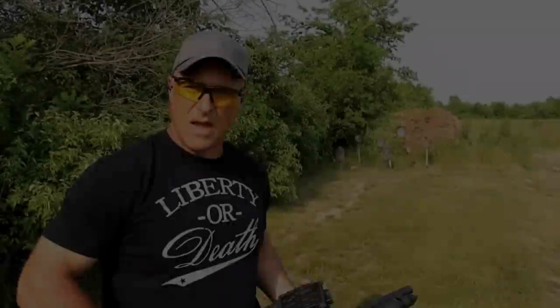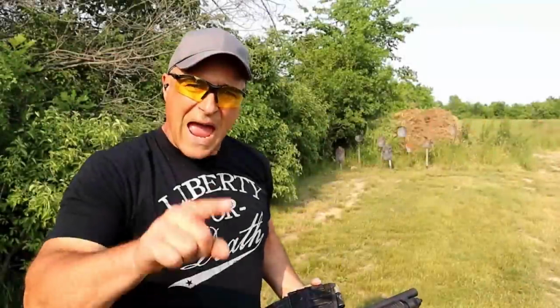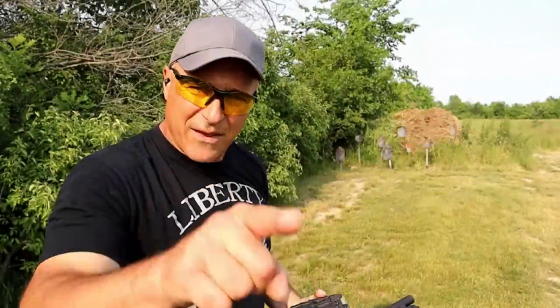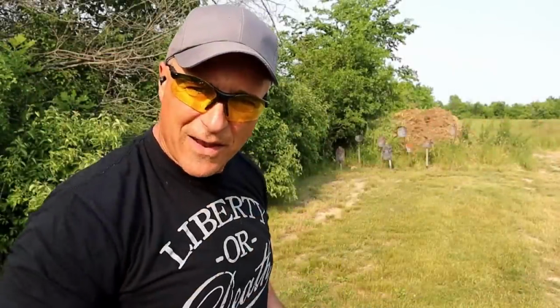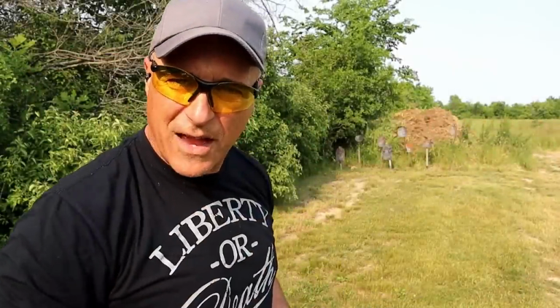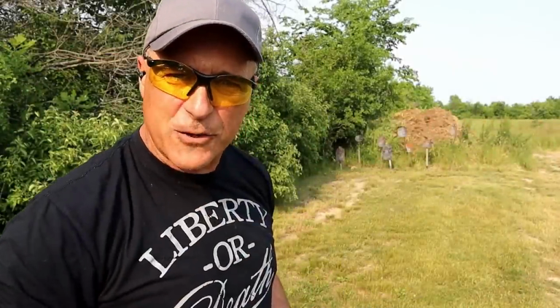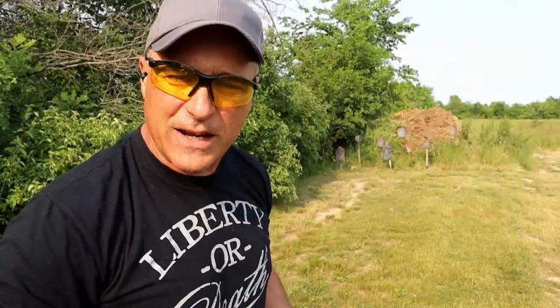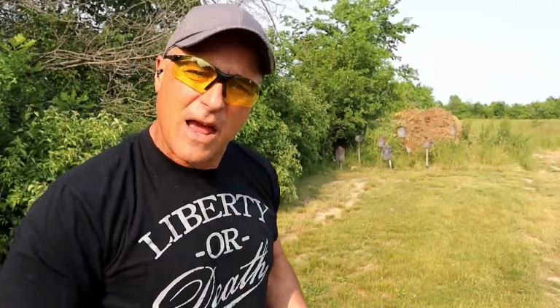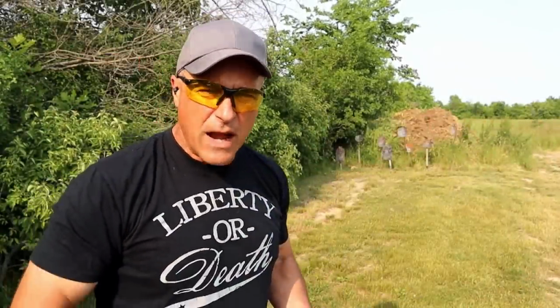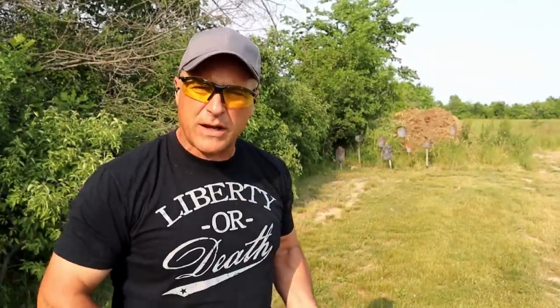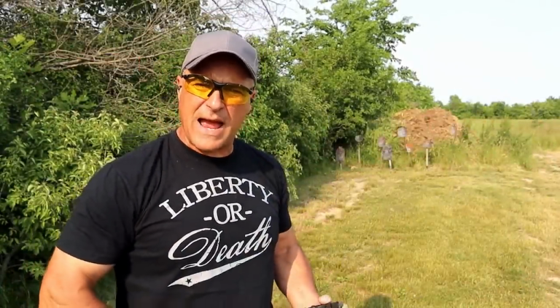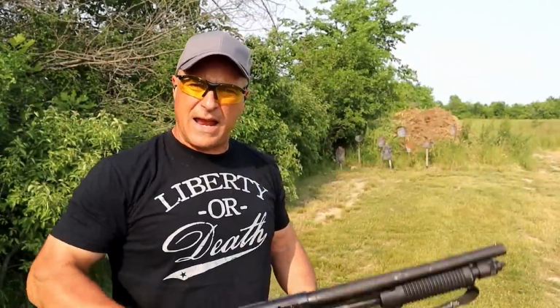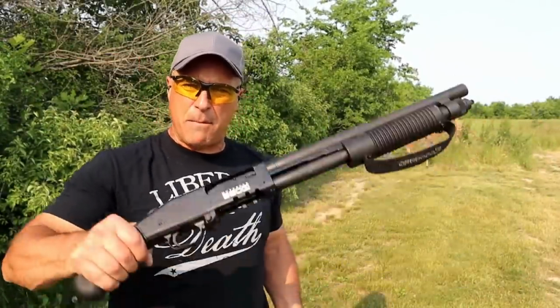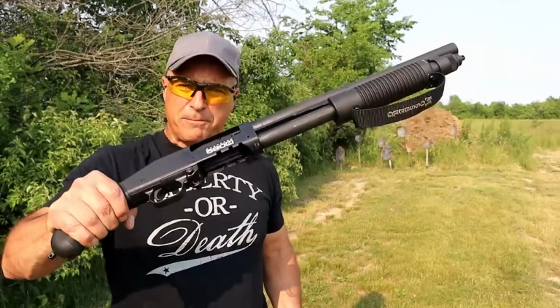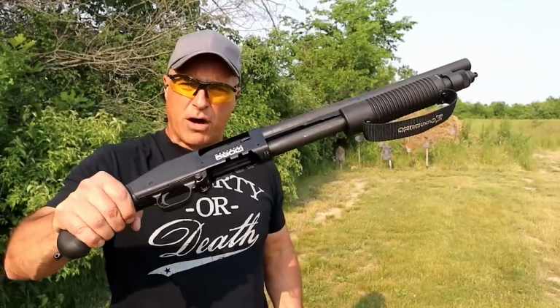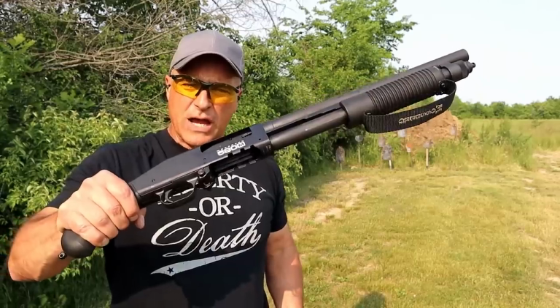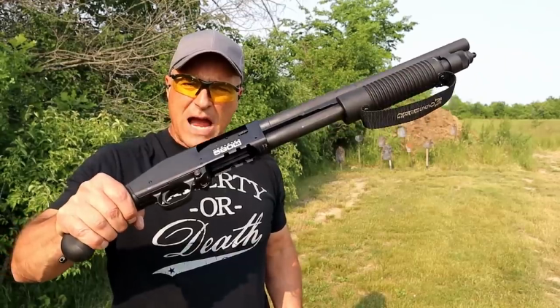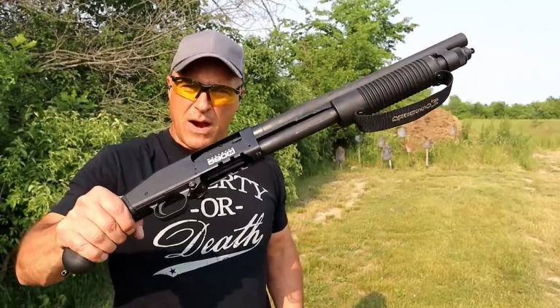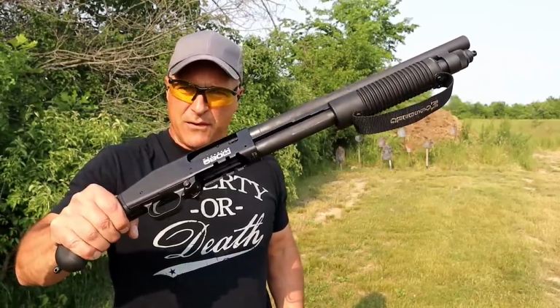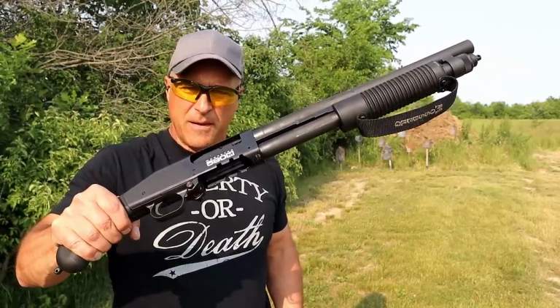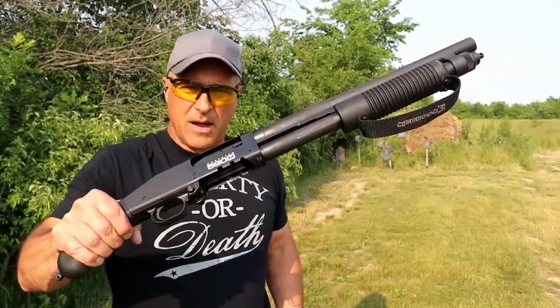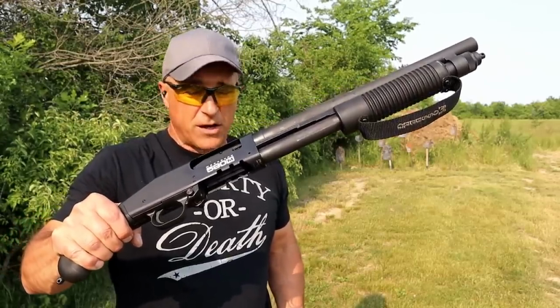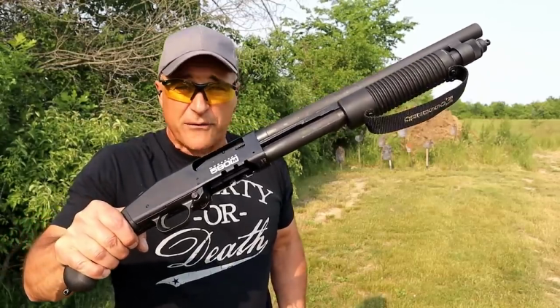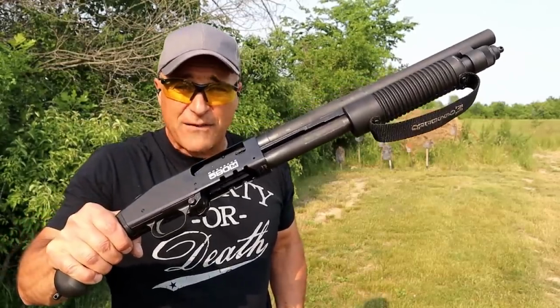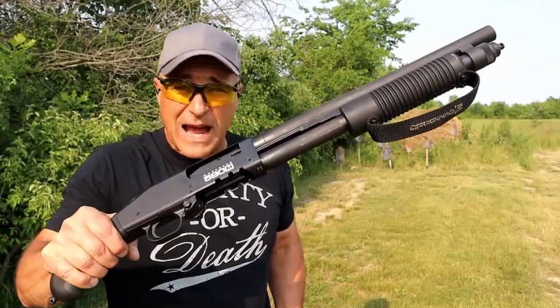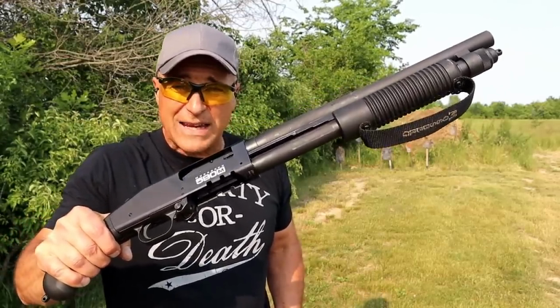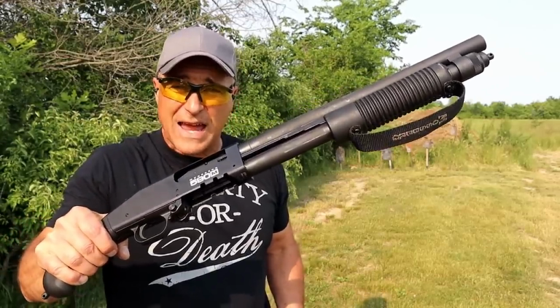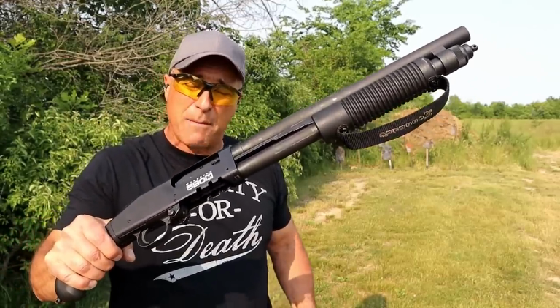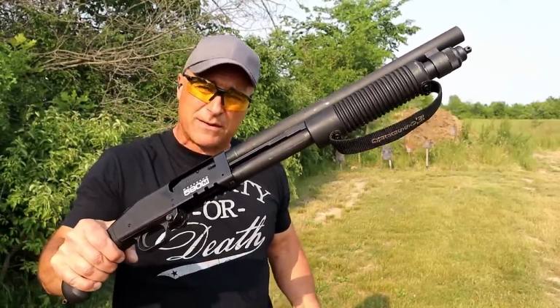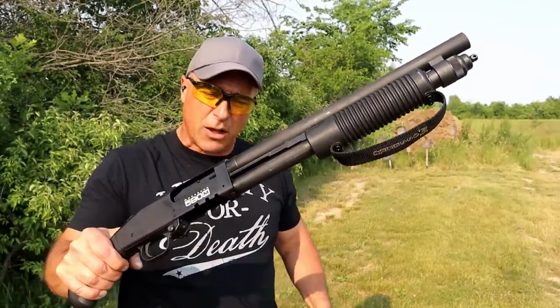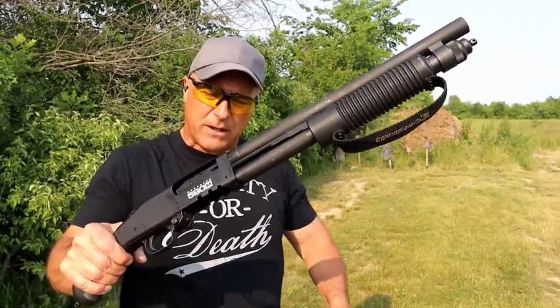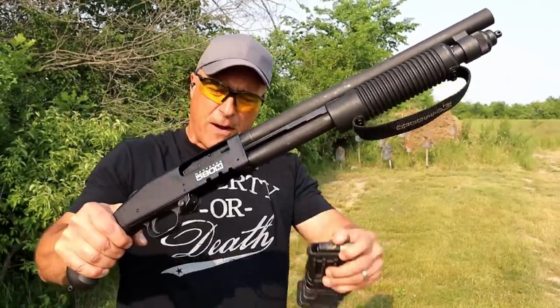Hey there friends, thanks for checking in. Today we're looking at a Mossberg Shockwave. It's called a 590M and this is a little bit different.